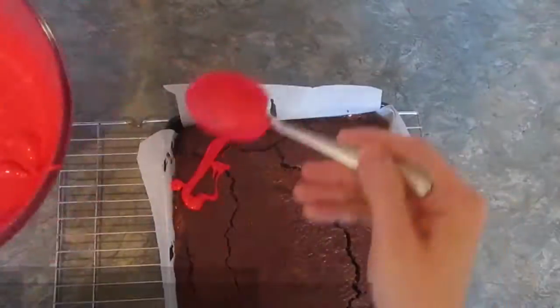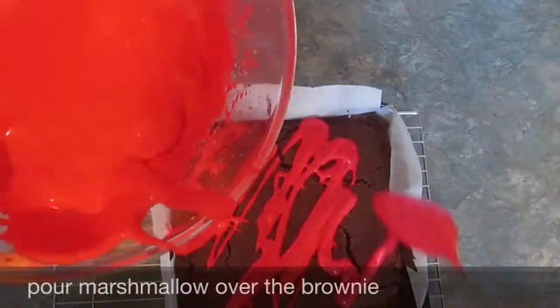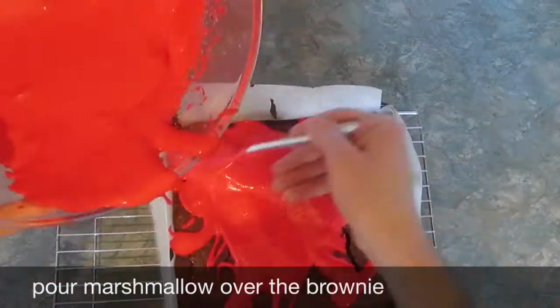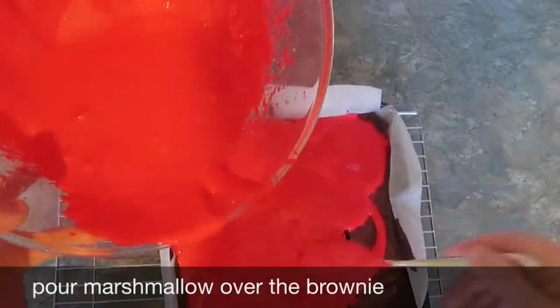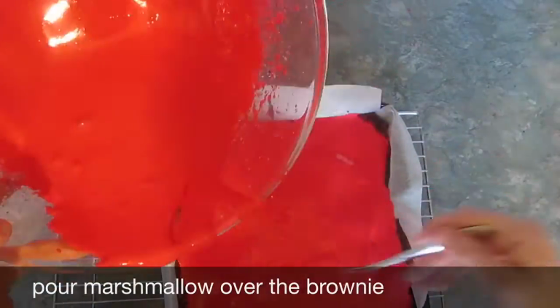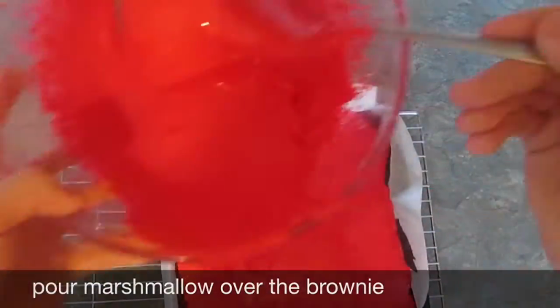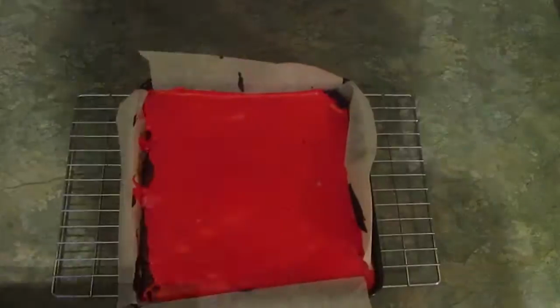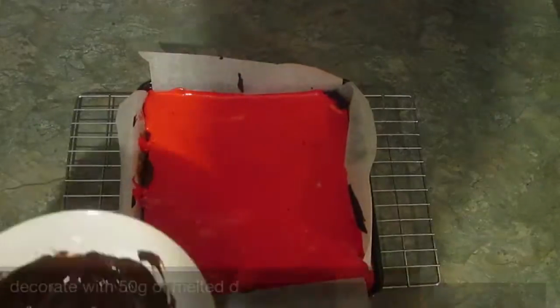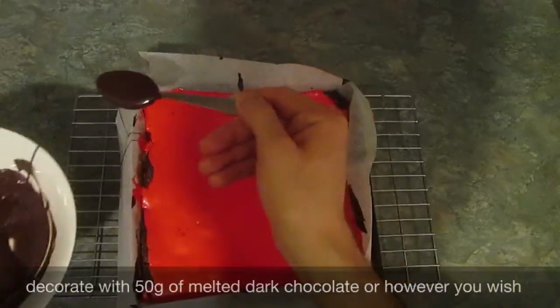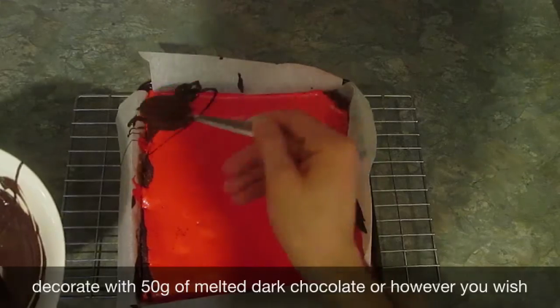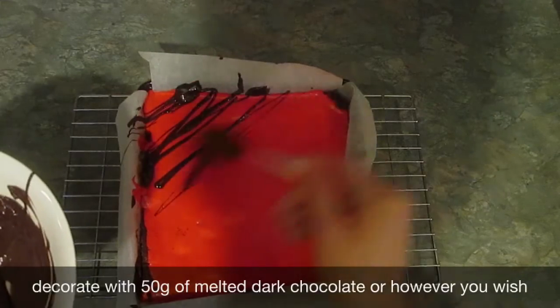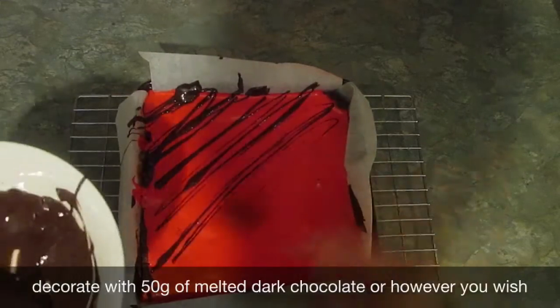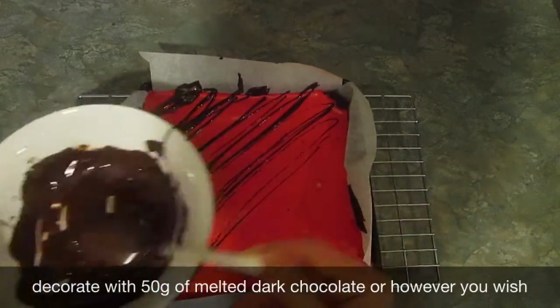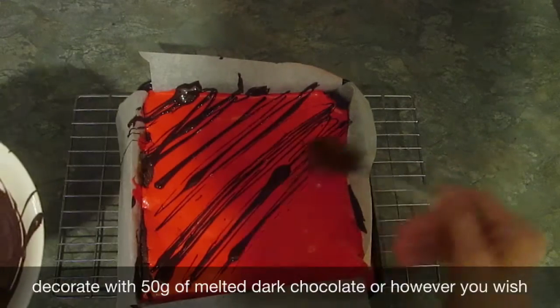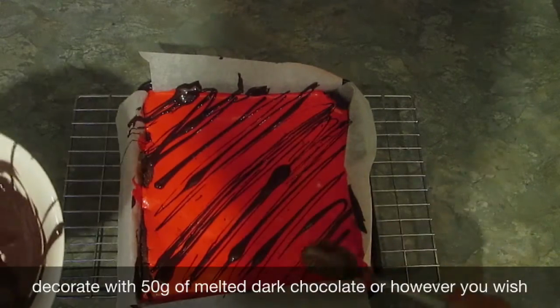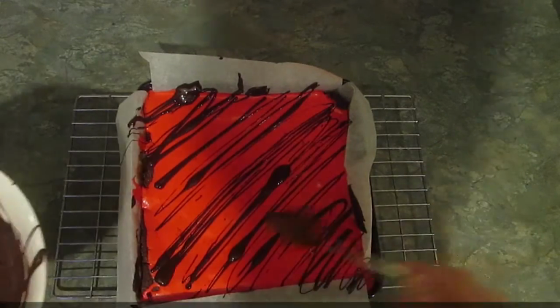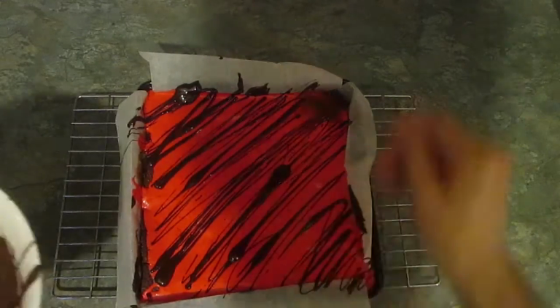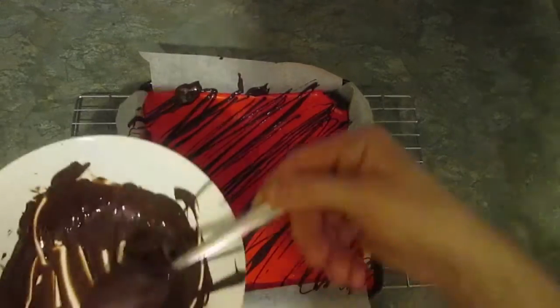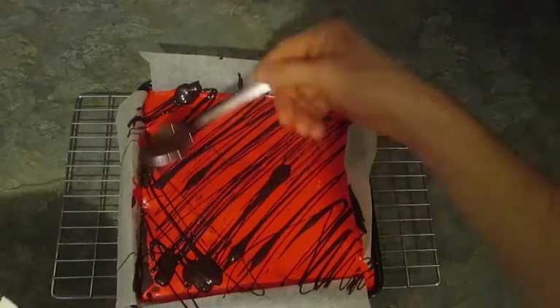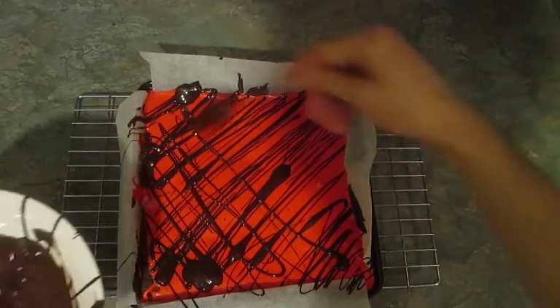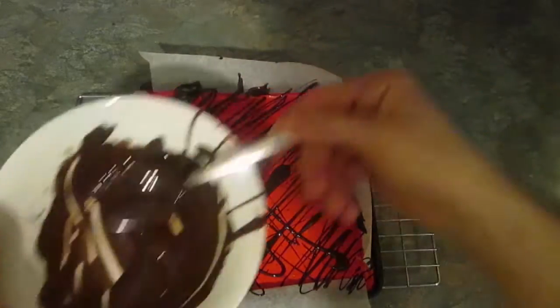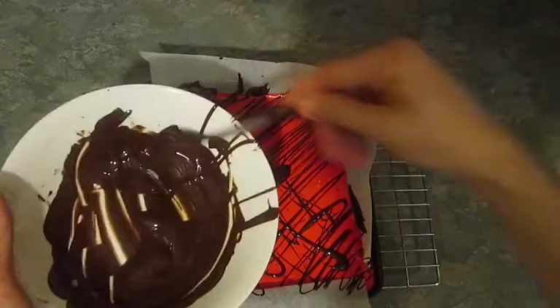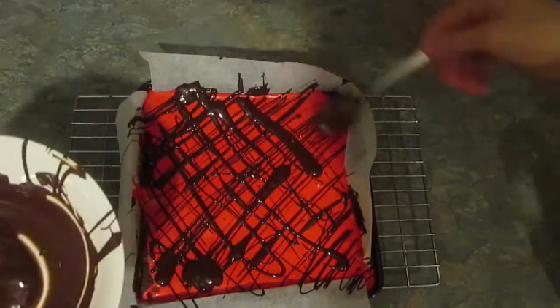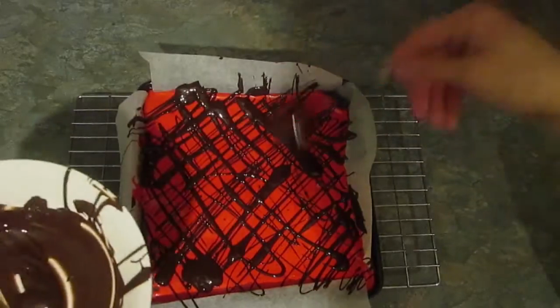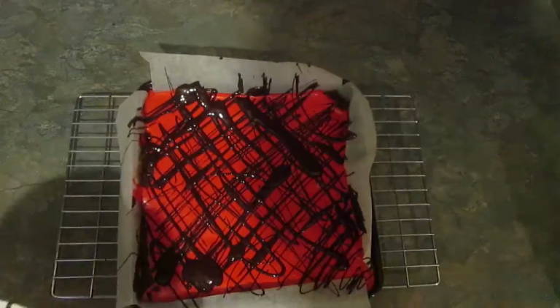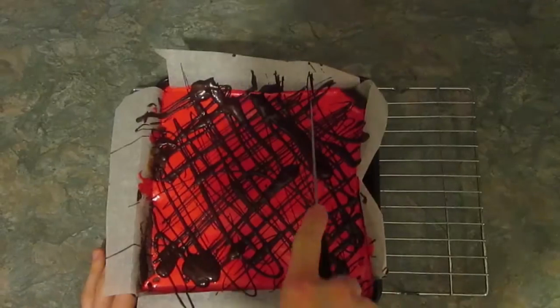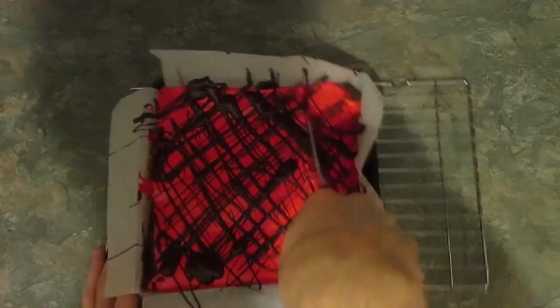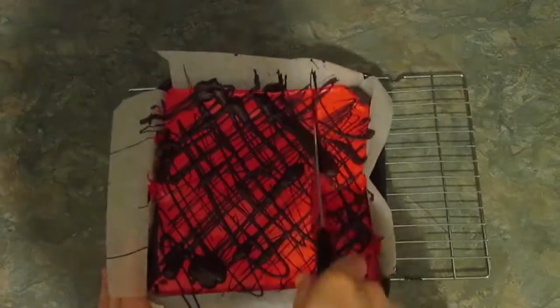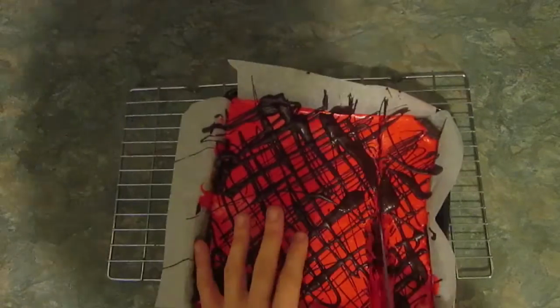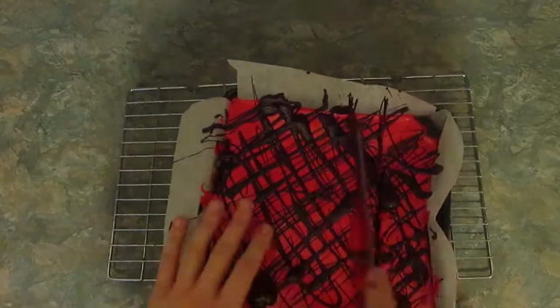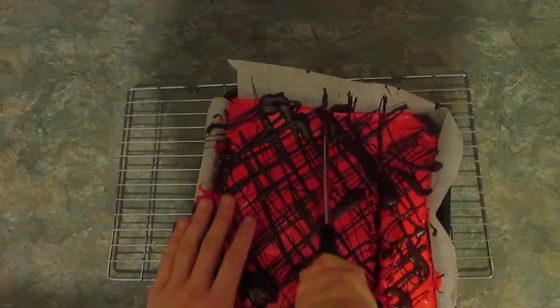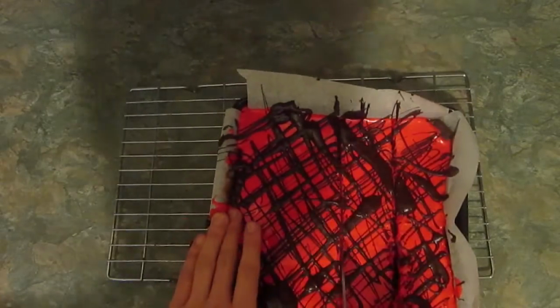Then pour your marshmallow mix over the cooled brownies. Finally melt 50 grams of dark chocolate and pour in a lovely pattern, whichever you decide, over the top of your marshmallow. Then cut to whichever size you wish and enjoy.